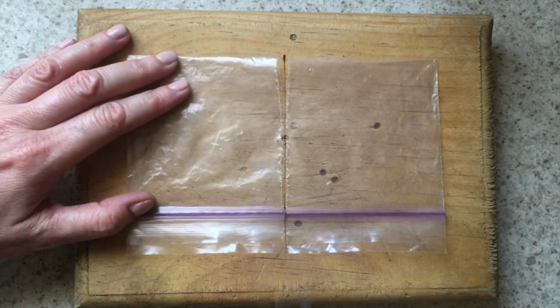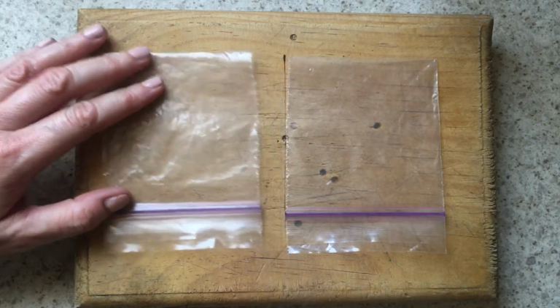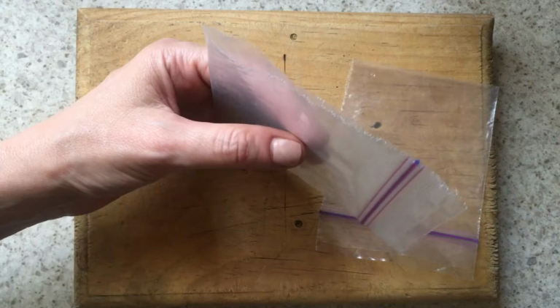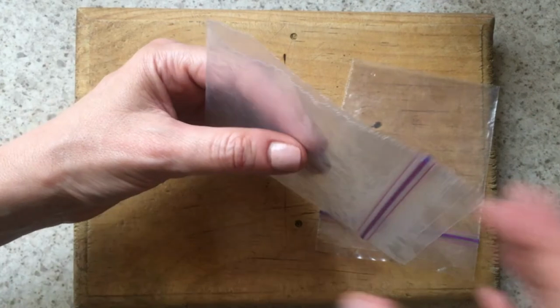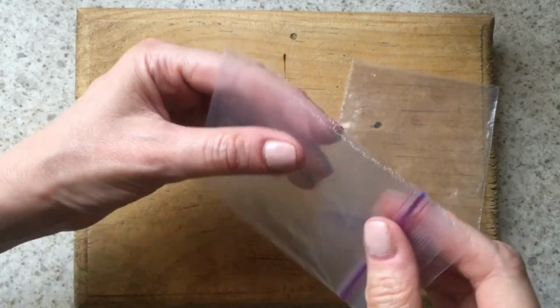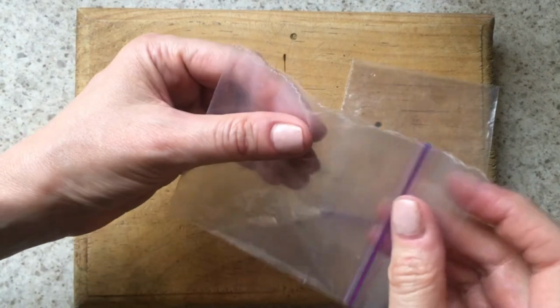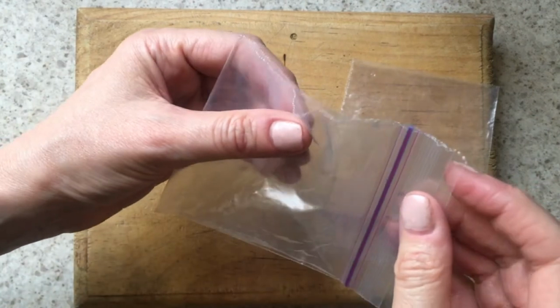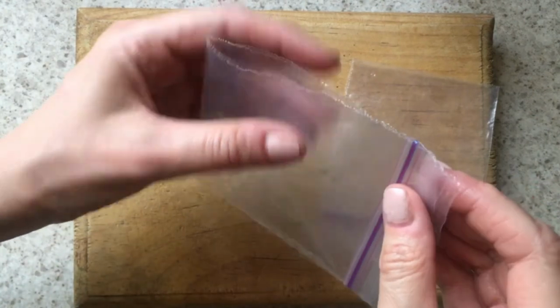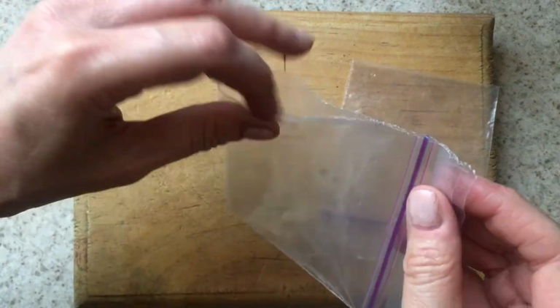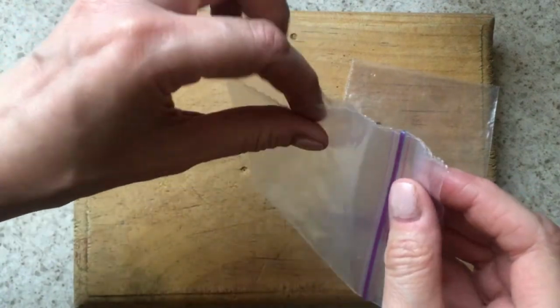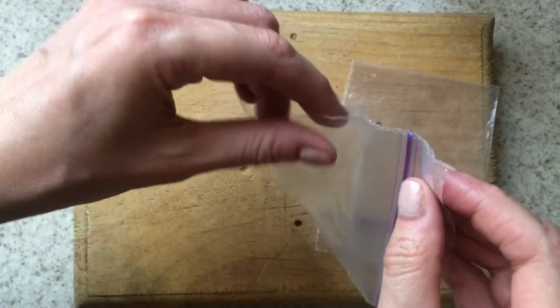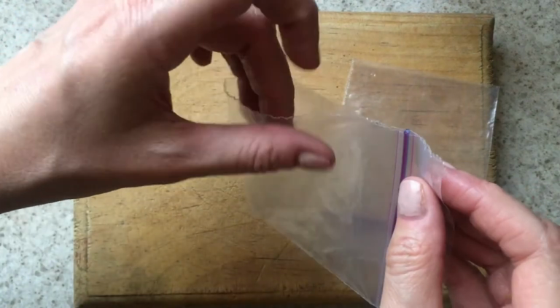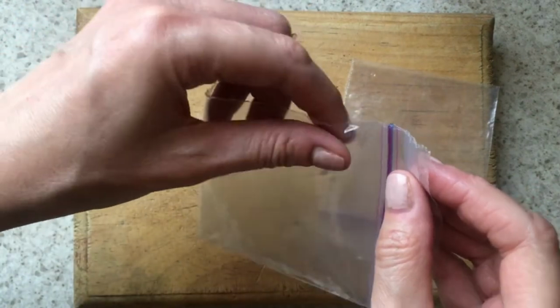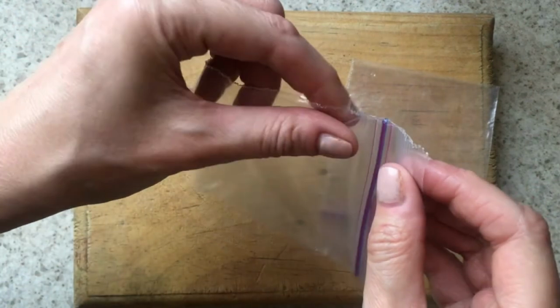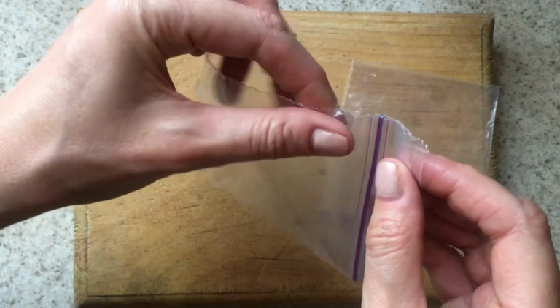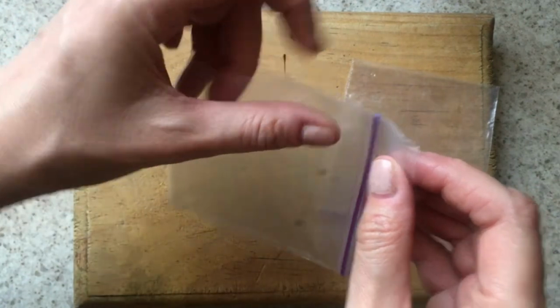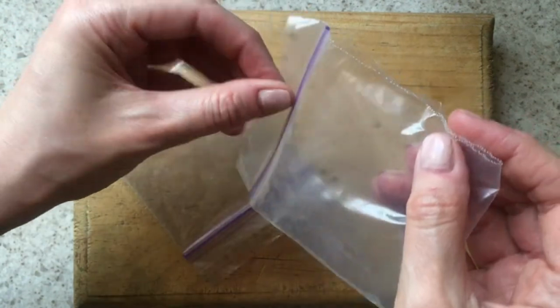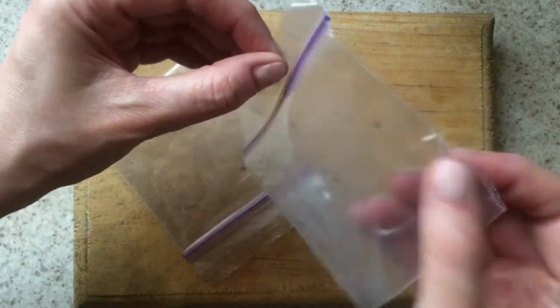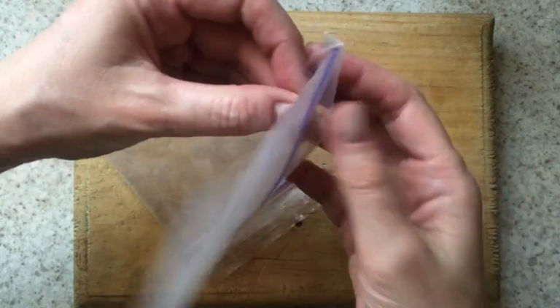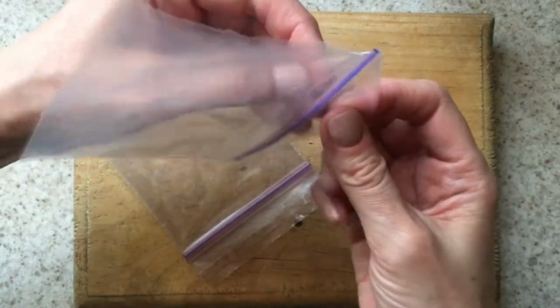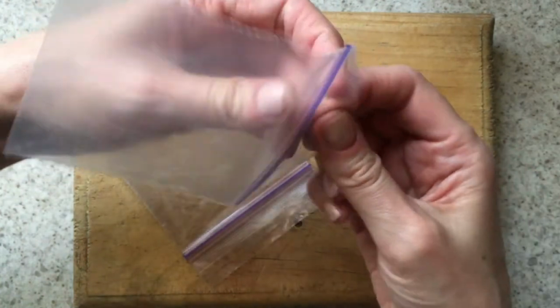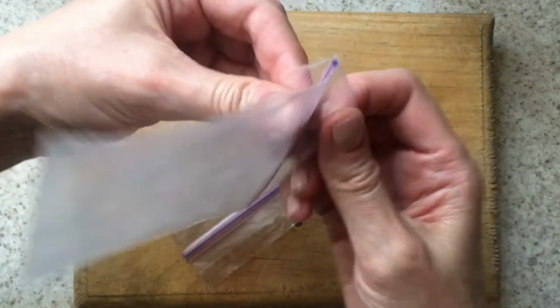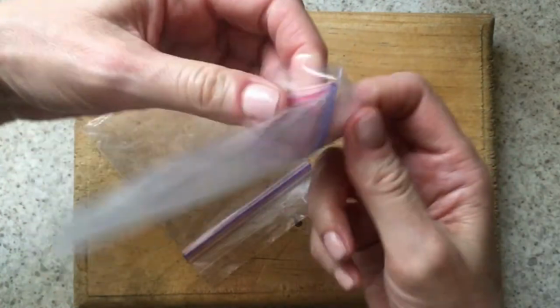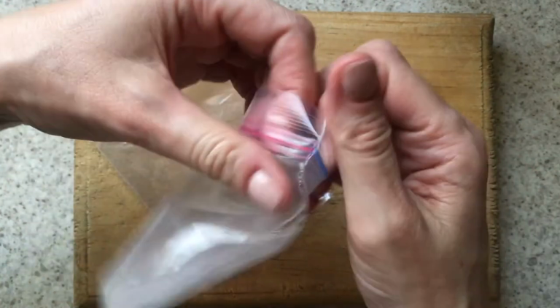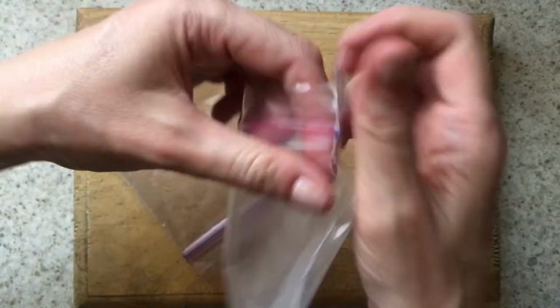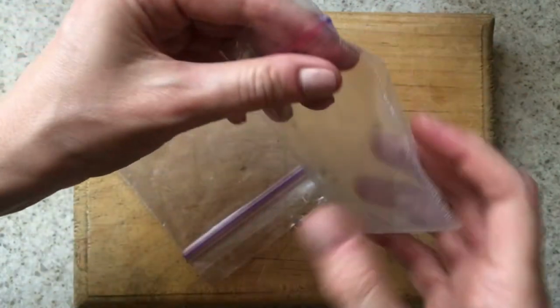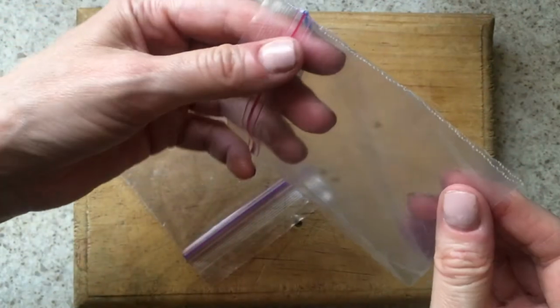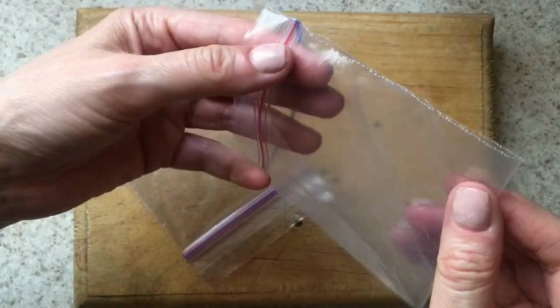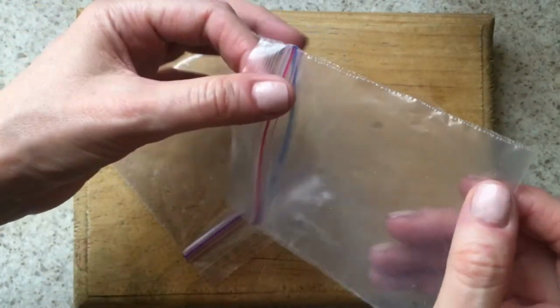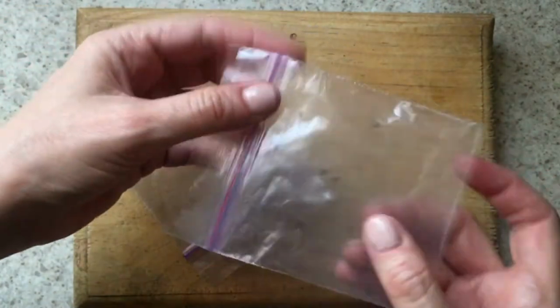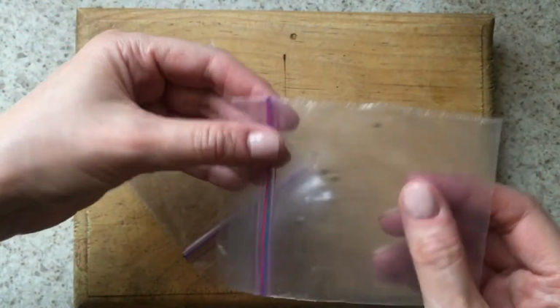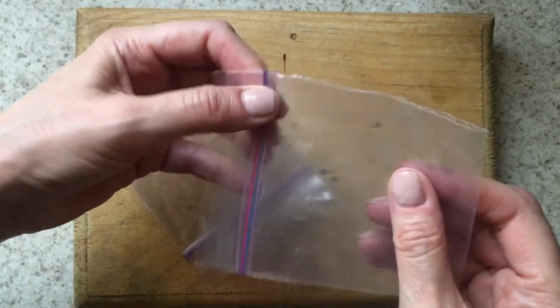This one didn't work at all — it didn't seal the bag at all and did nothing to it pretty much. It cut through the bag but did not seal it. It also cut through my wooden cutting board, so that was a no-go.